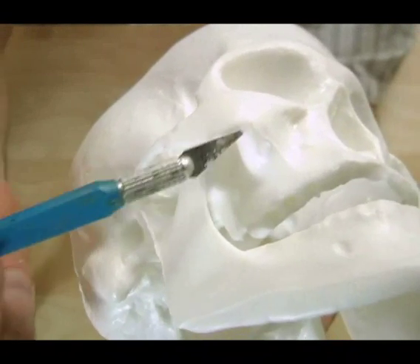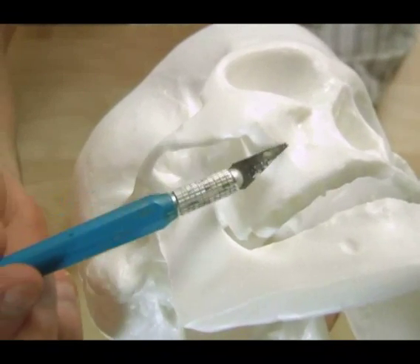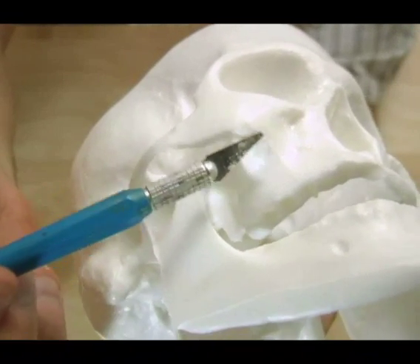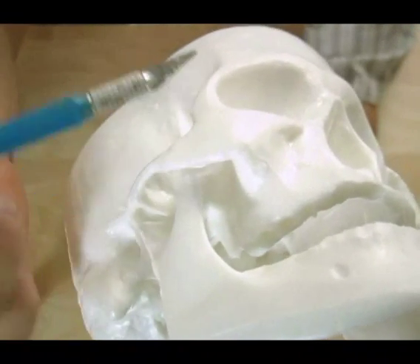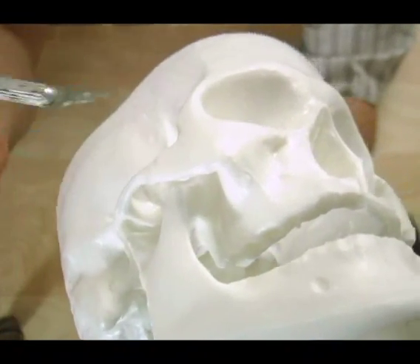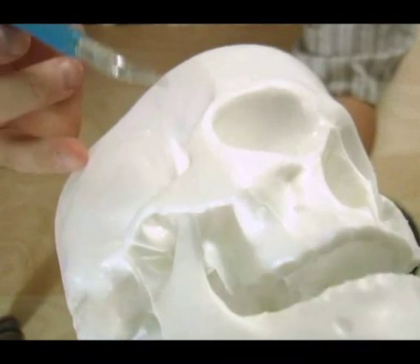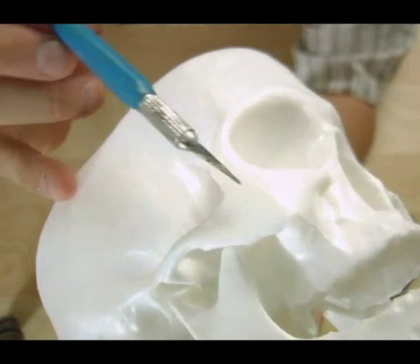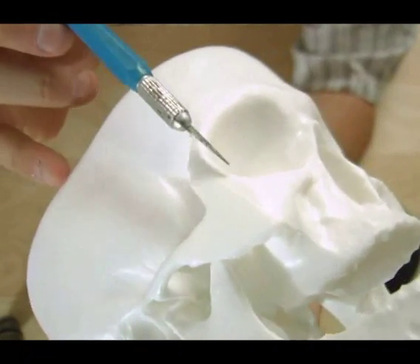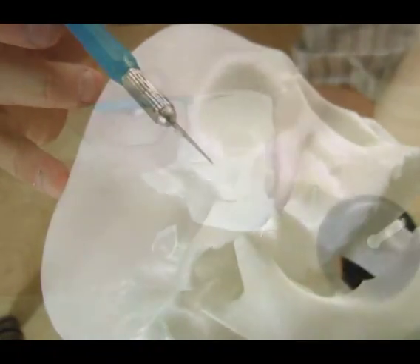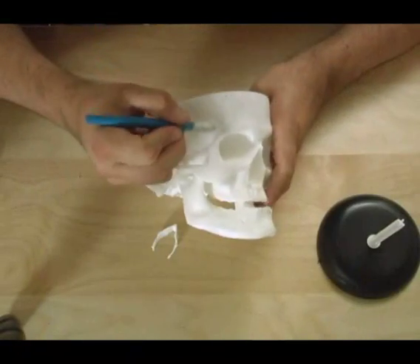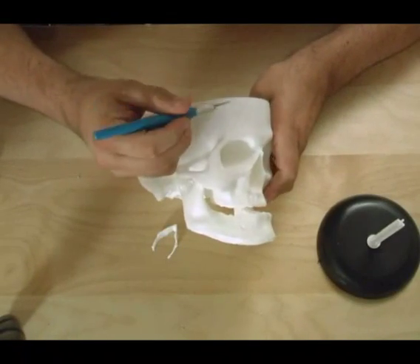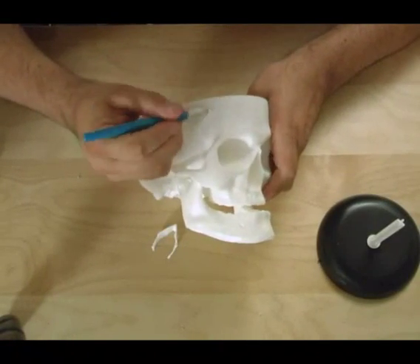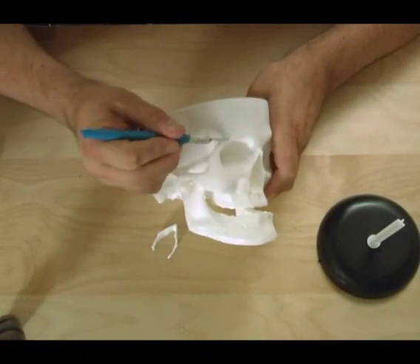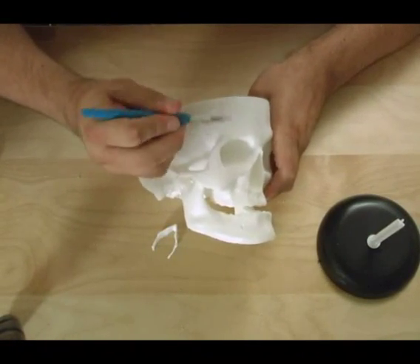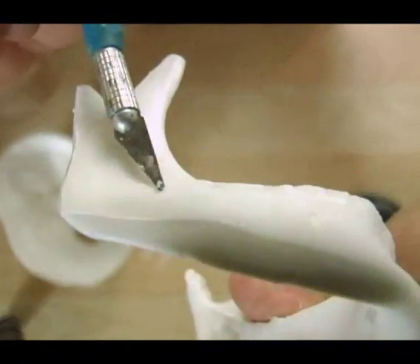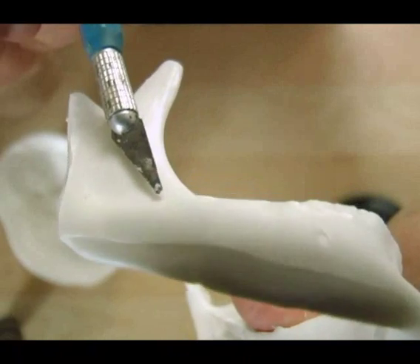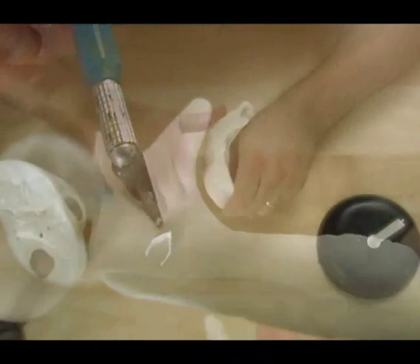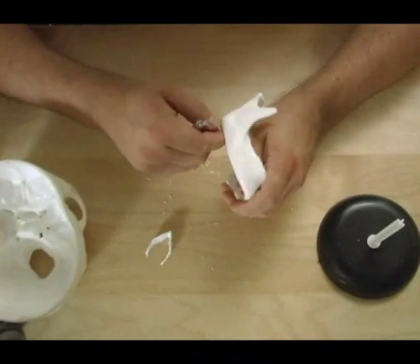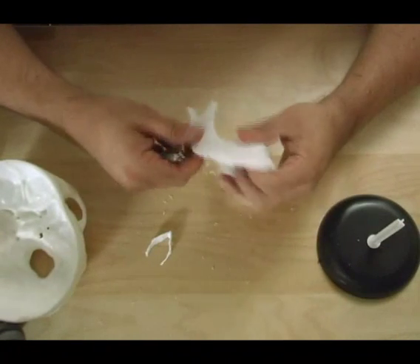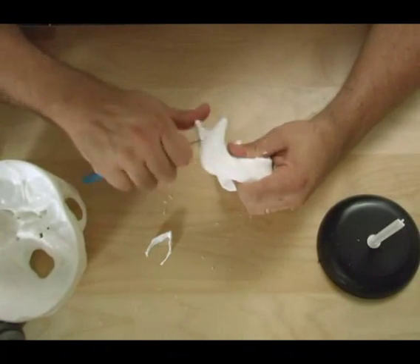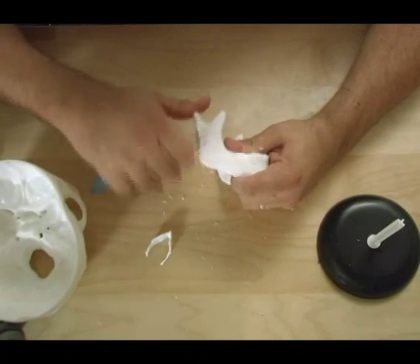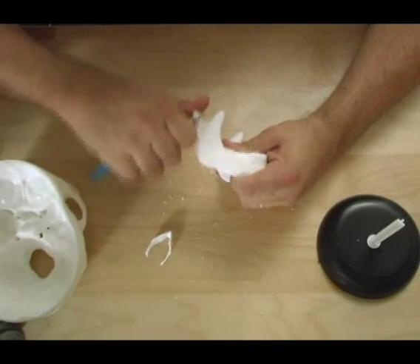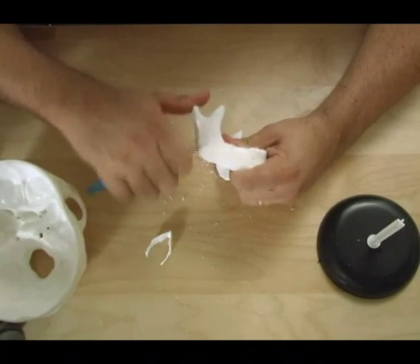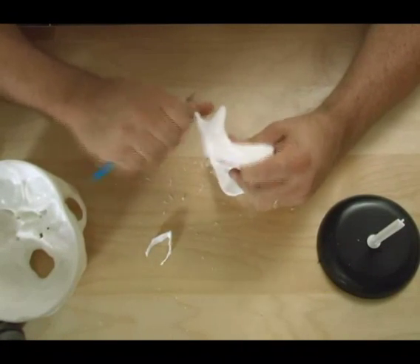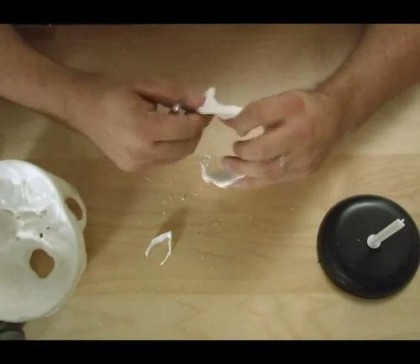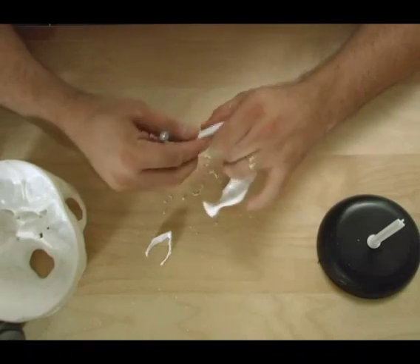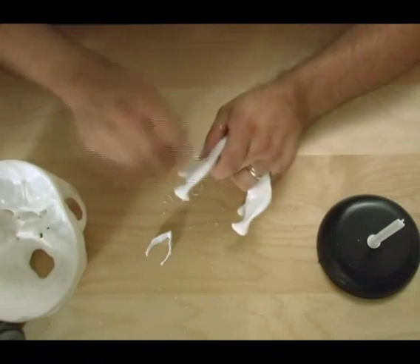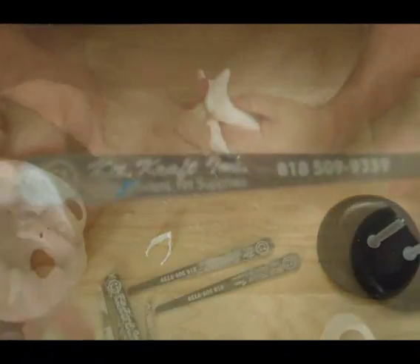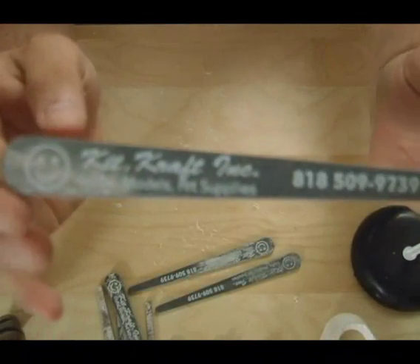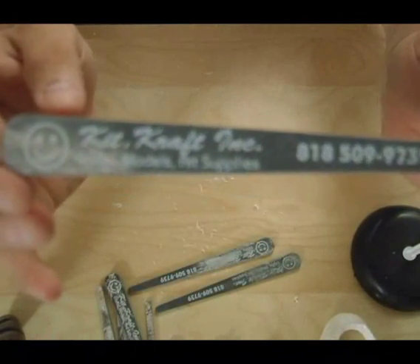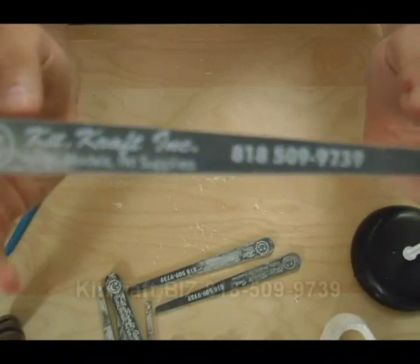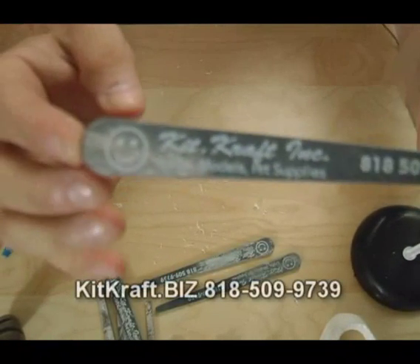To take the seam lines off, what I use is an exacto knife. They come off pretty easy. I get these little sanding pads from Kitcraft, a company here in LA near Ventura and Laurel Canyon Boulevard.